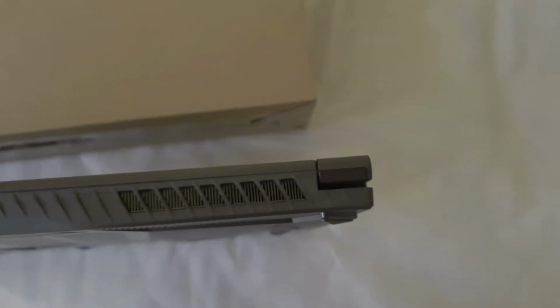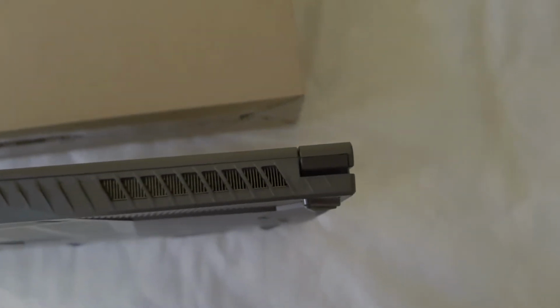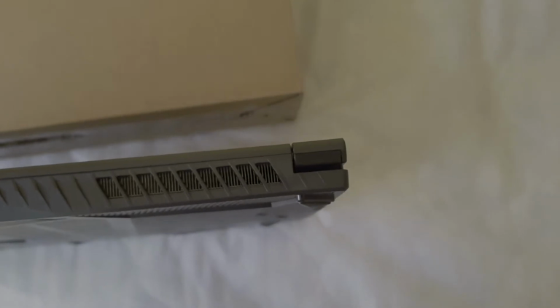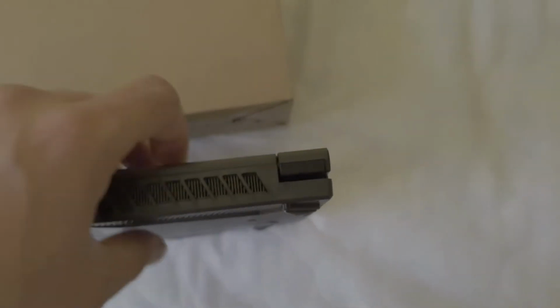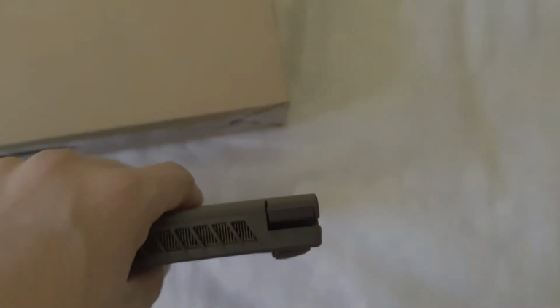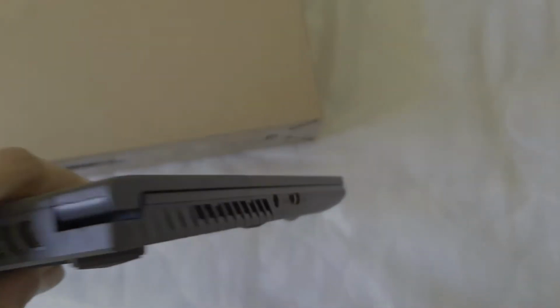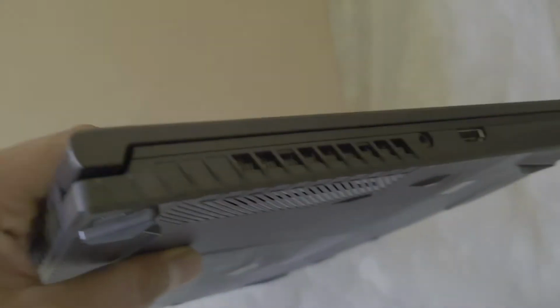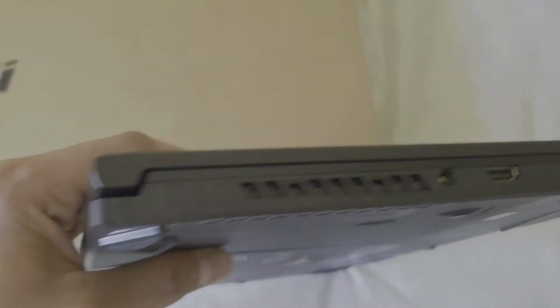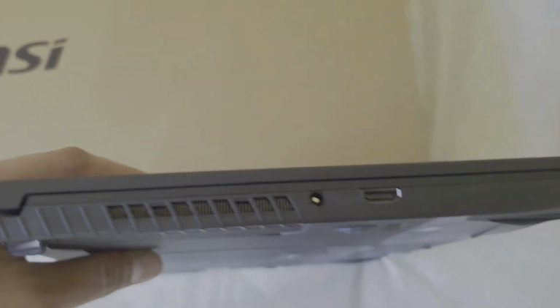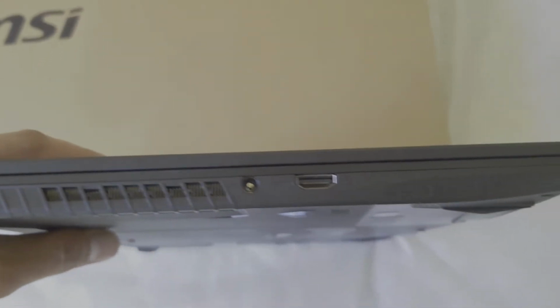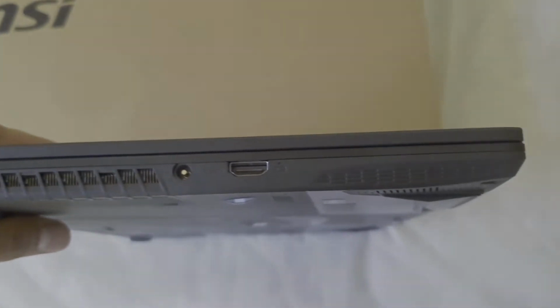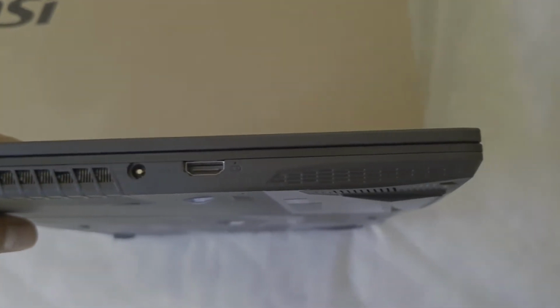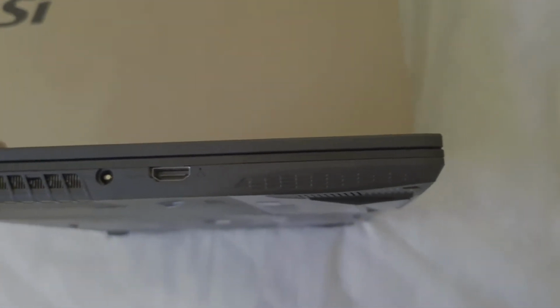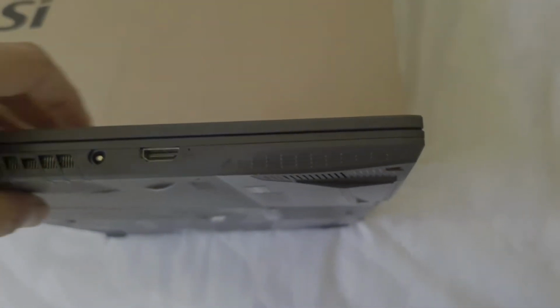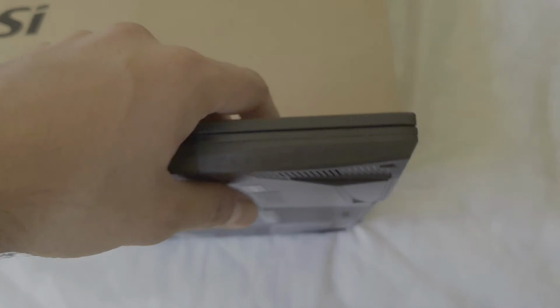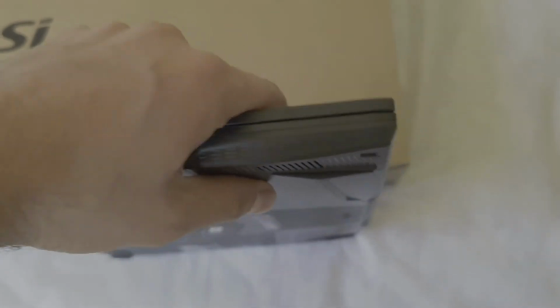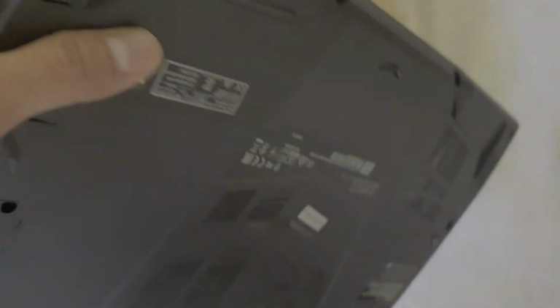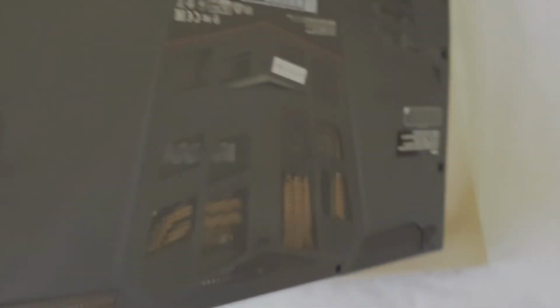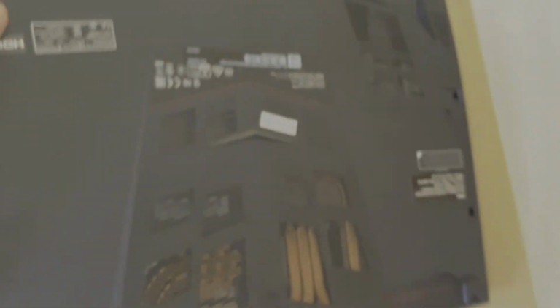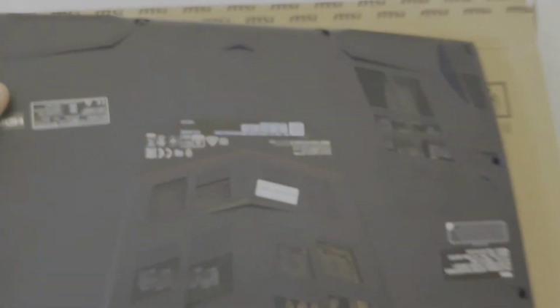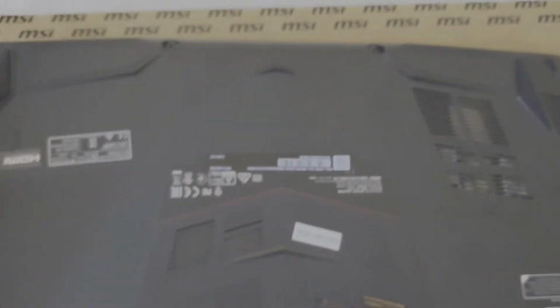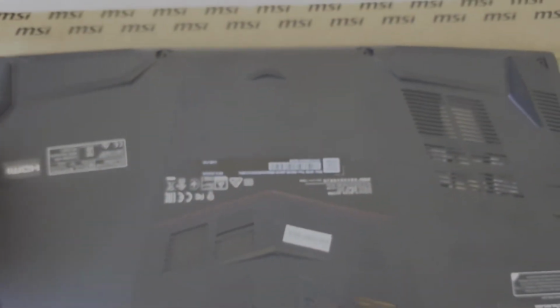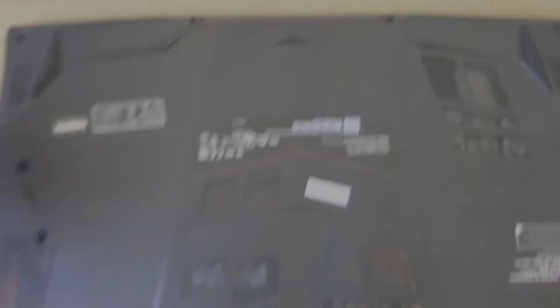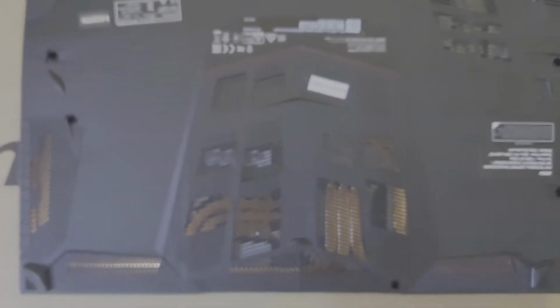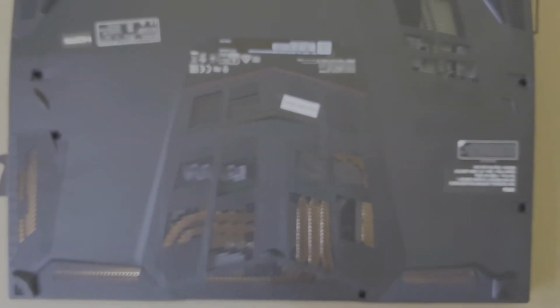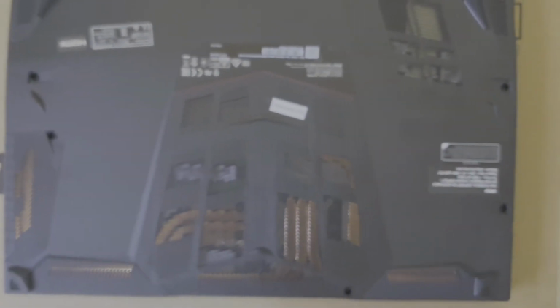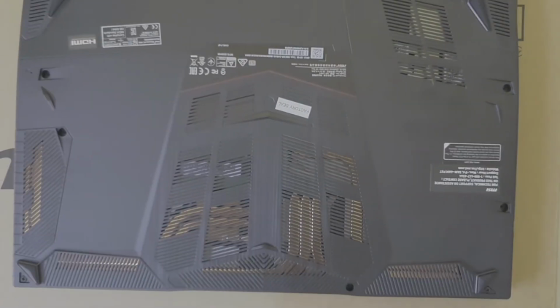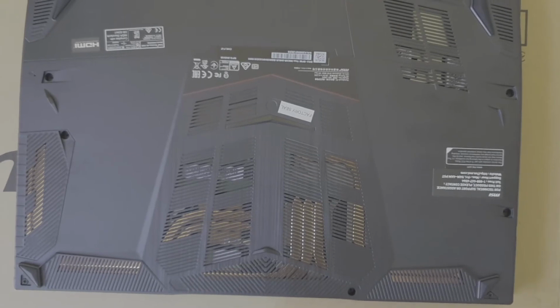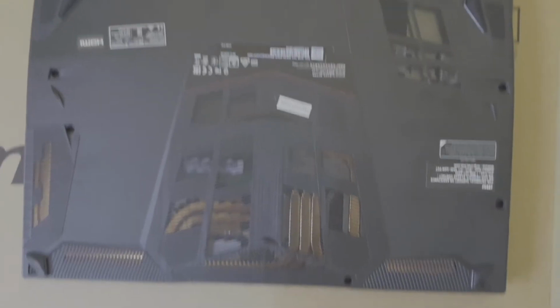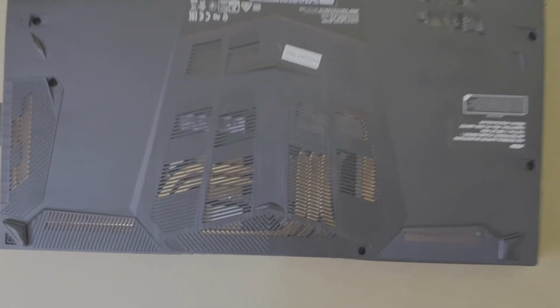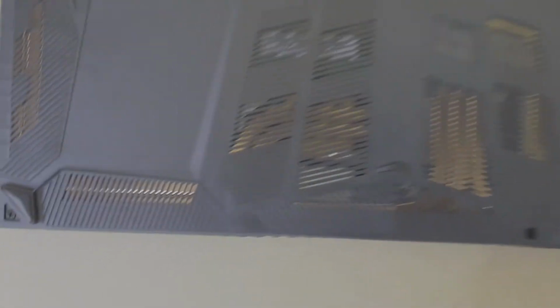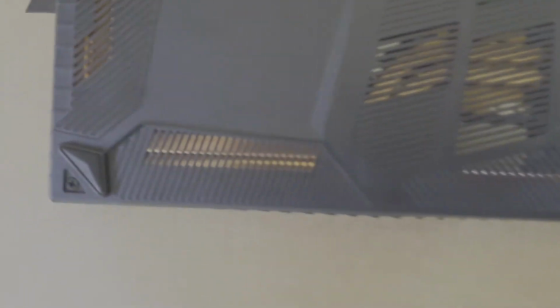As you can see, the laptop is very thin and it is also very light in weight — it just weighs 1.8 kg. At the bottom, we have lots of vents.